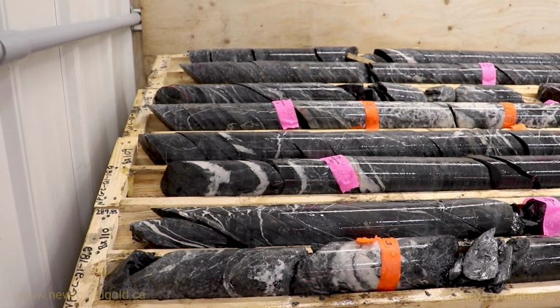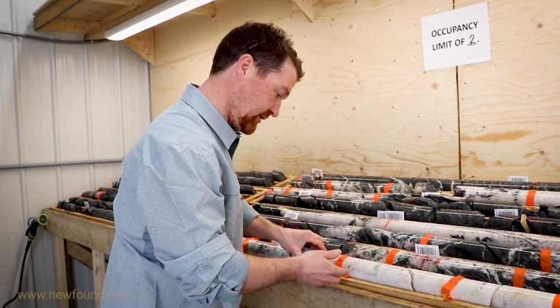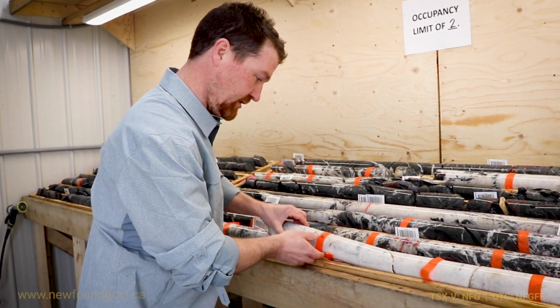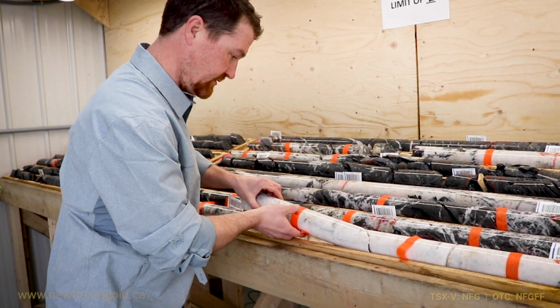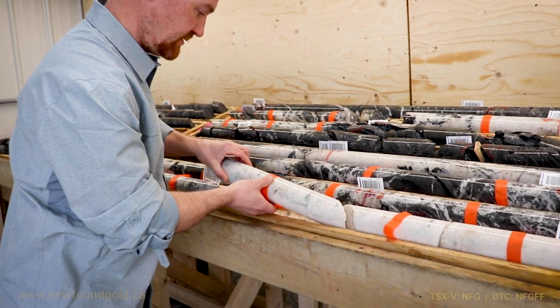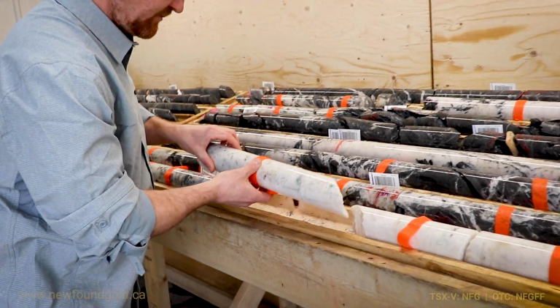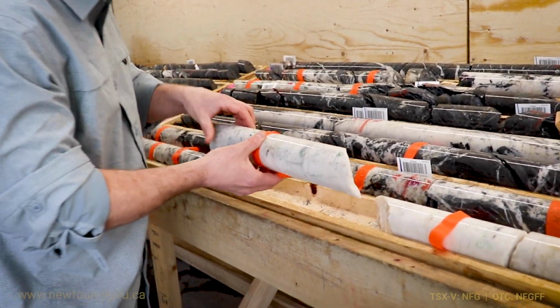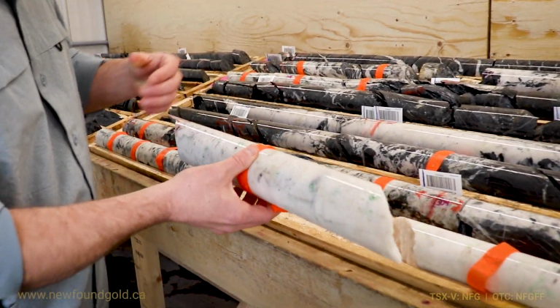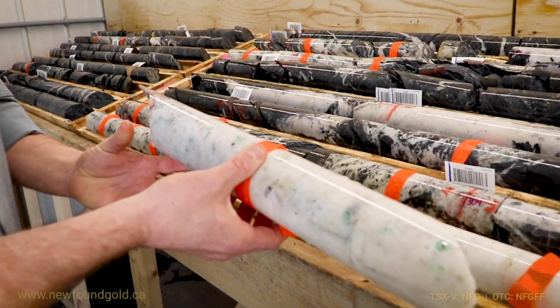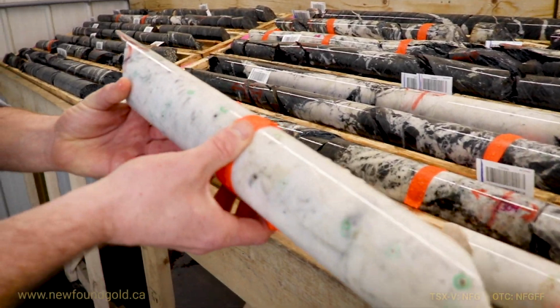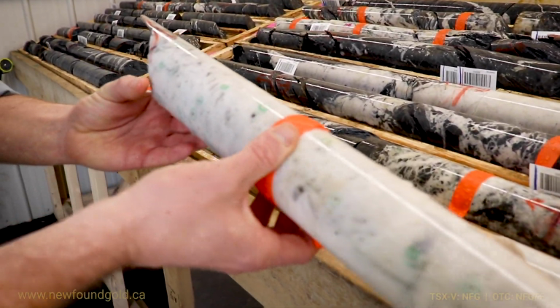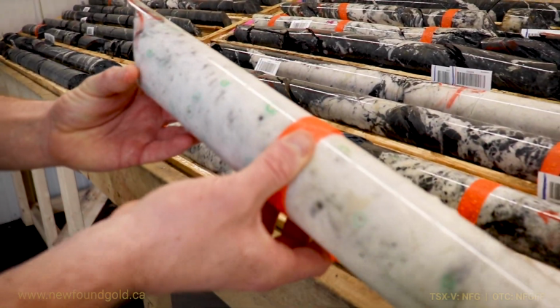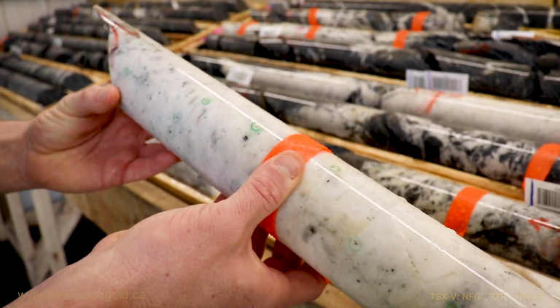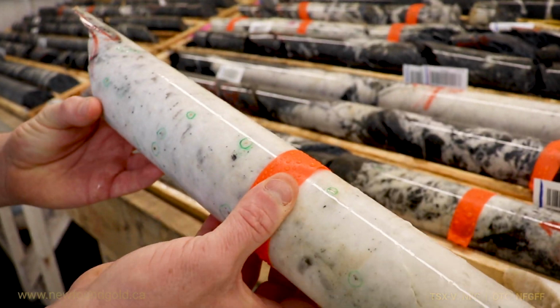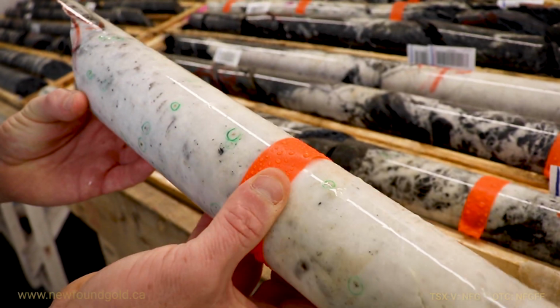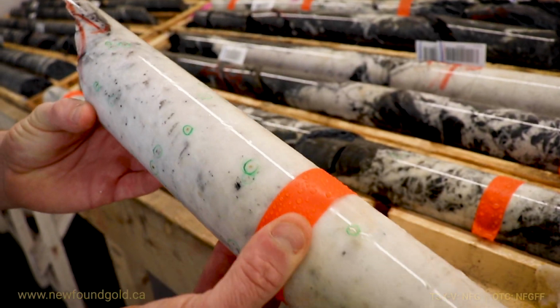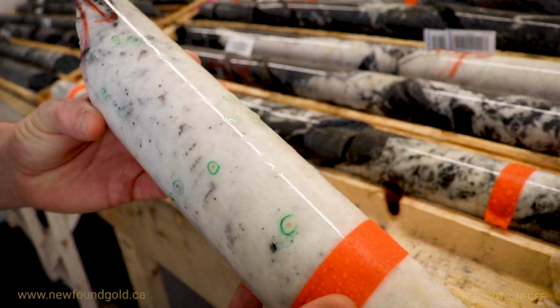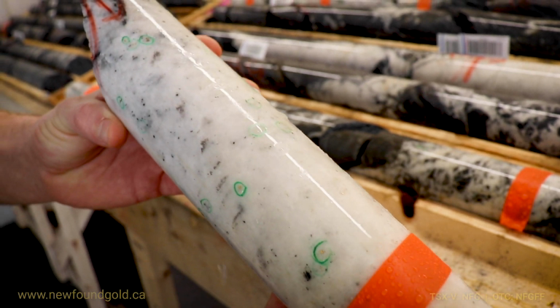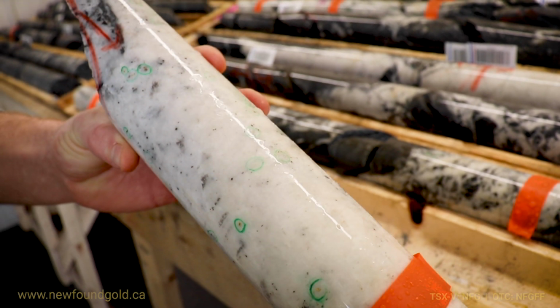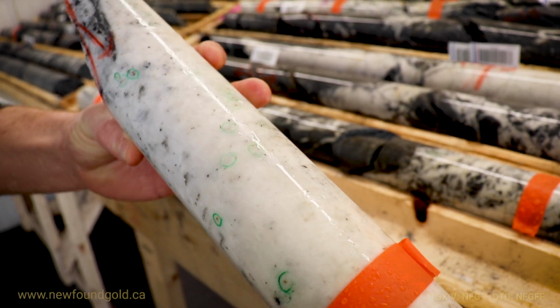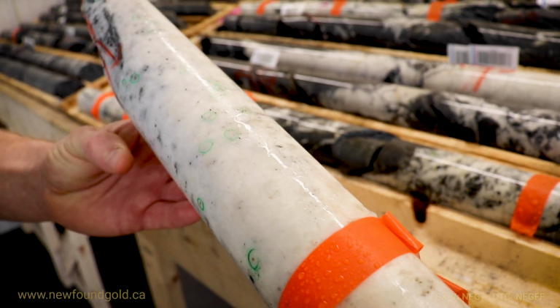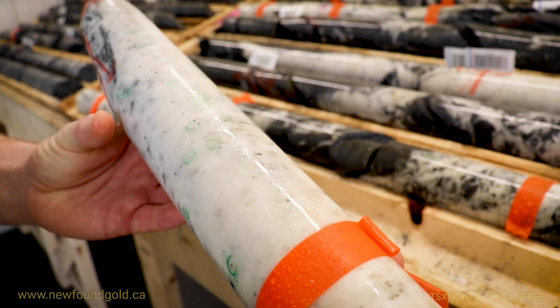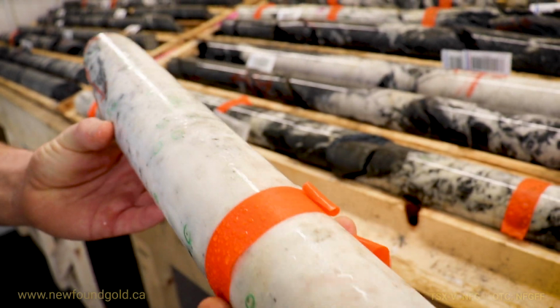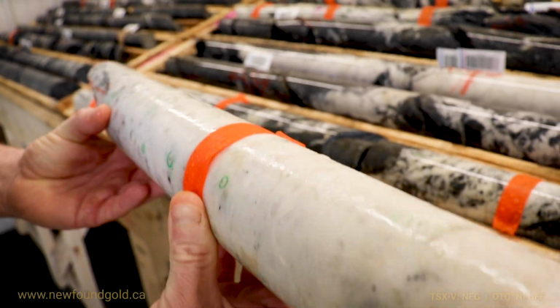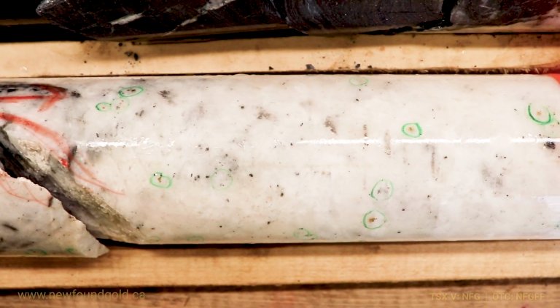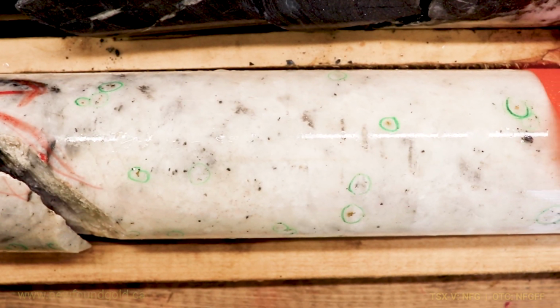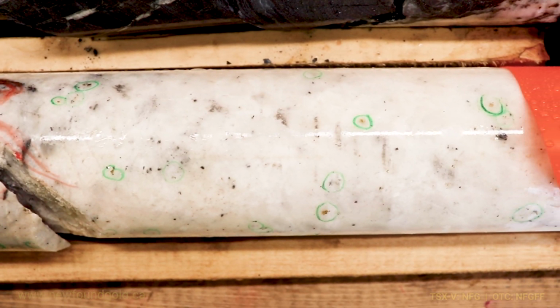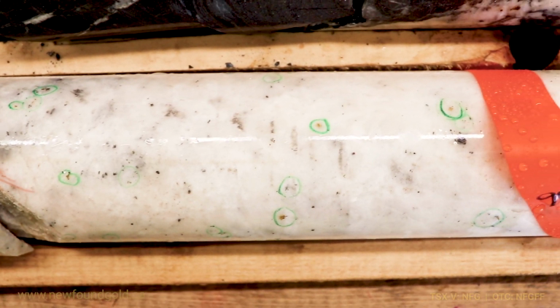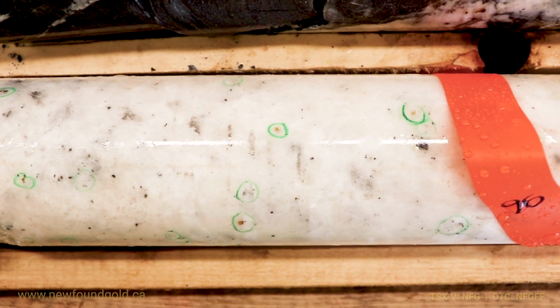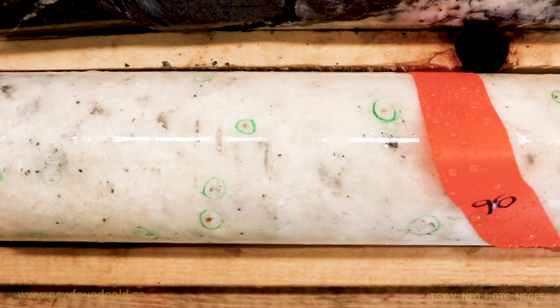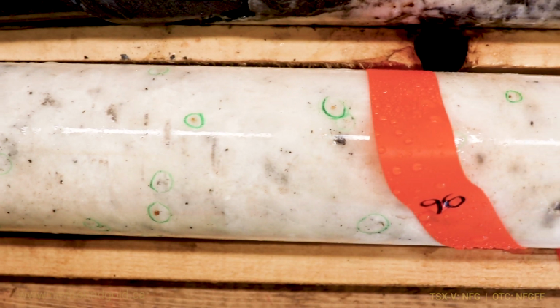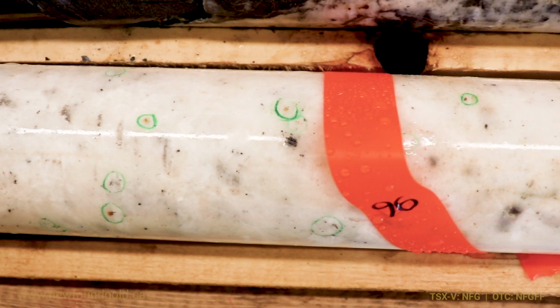If we look at one of the pieces here, you can see all of the green circles are representing visible gold grains, and we have gold throughout the drill core.